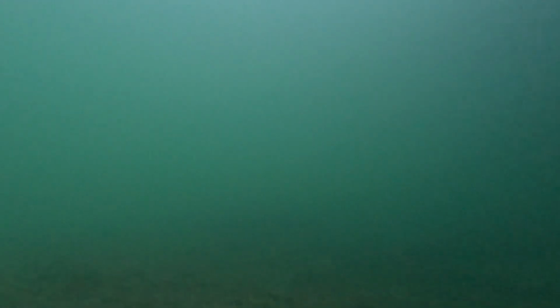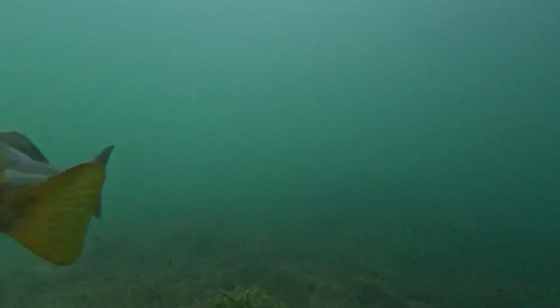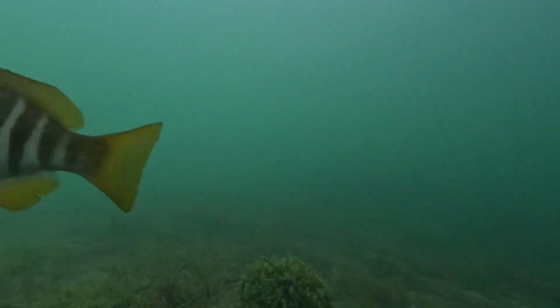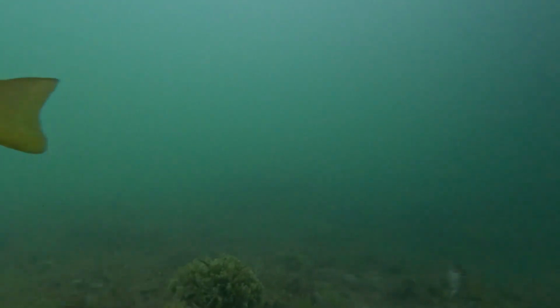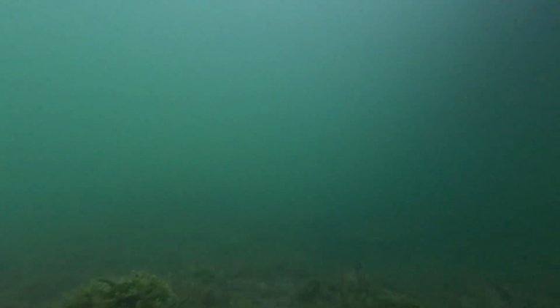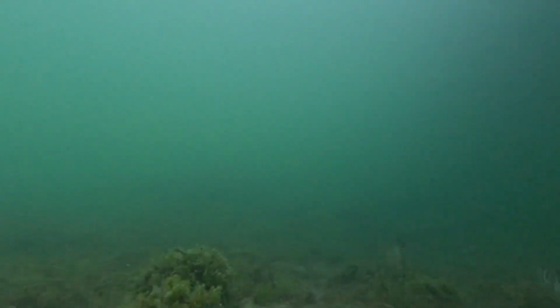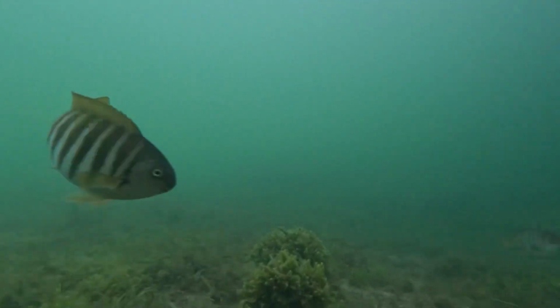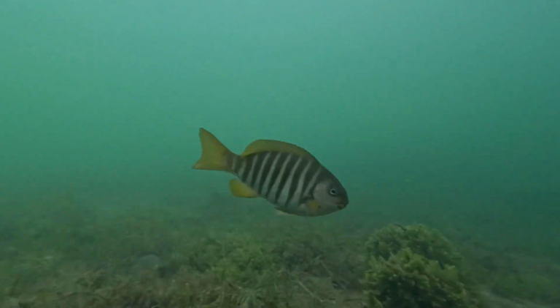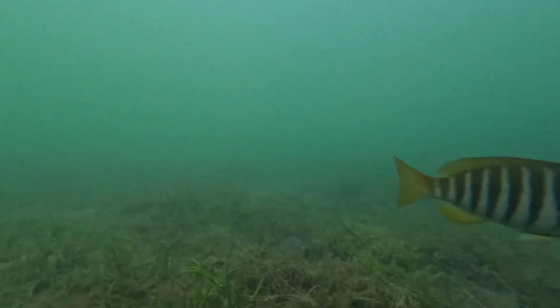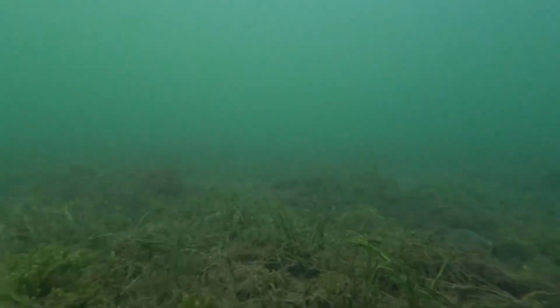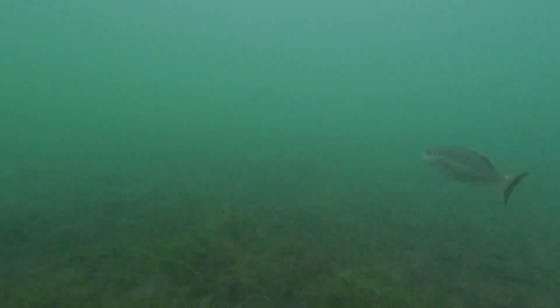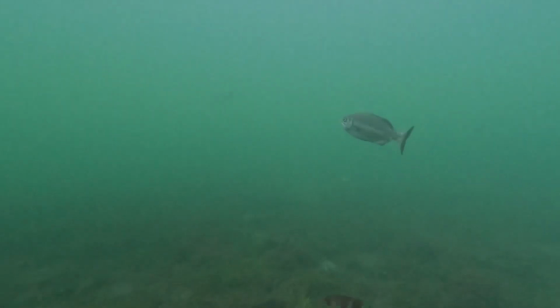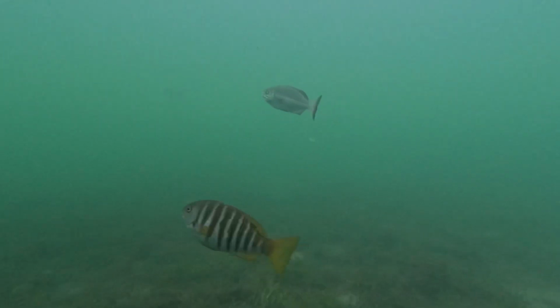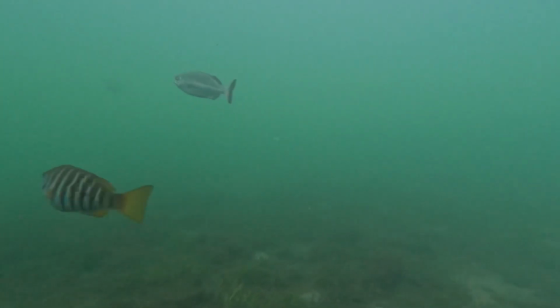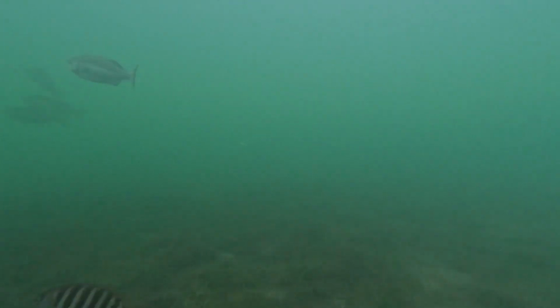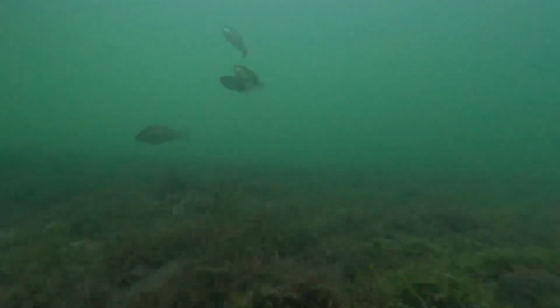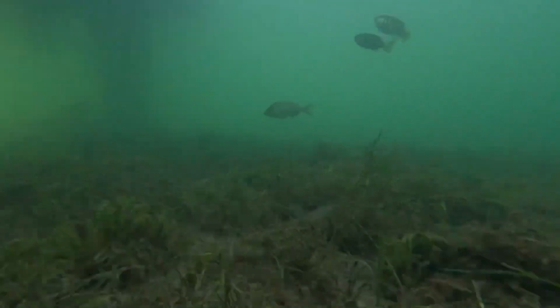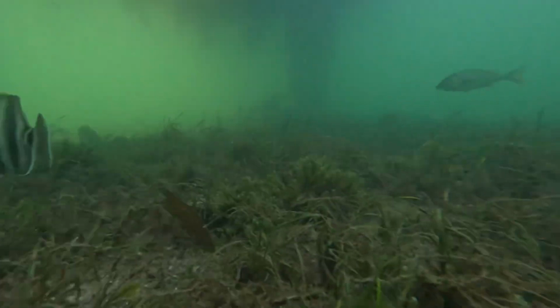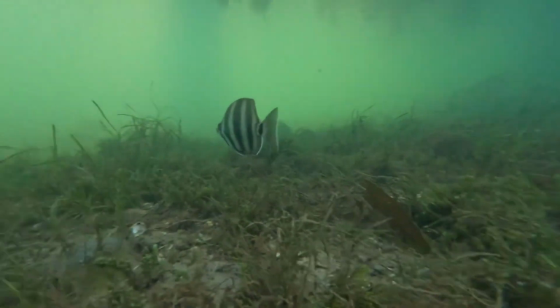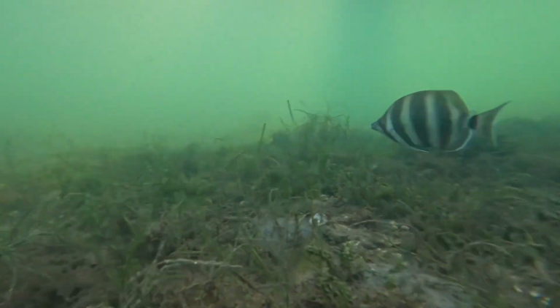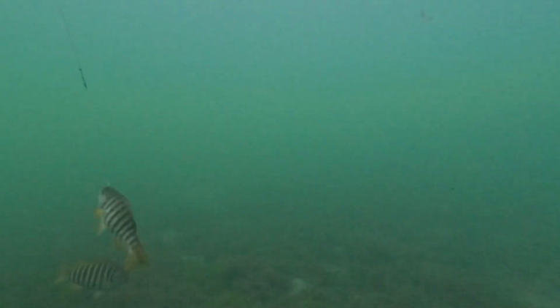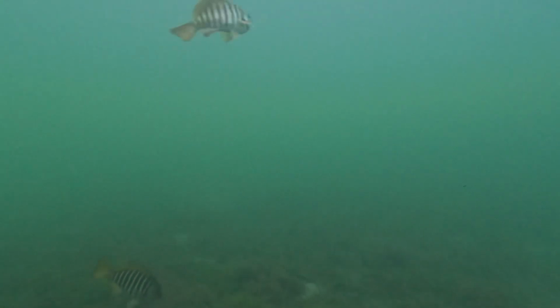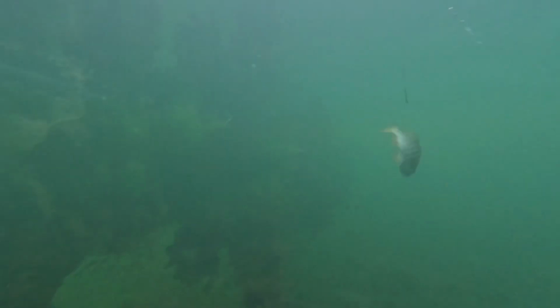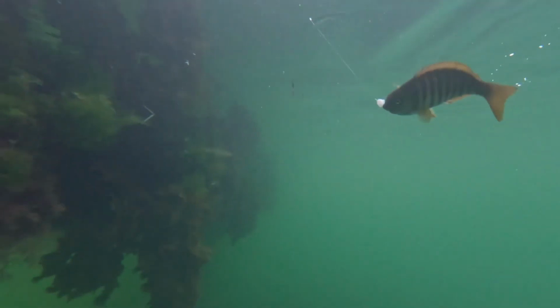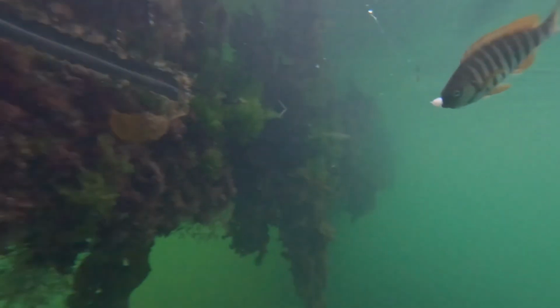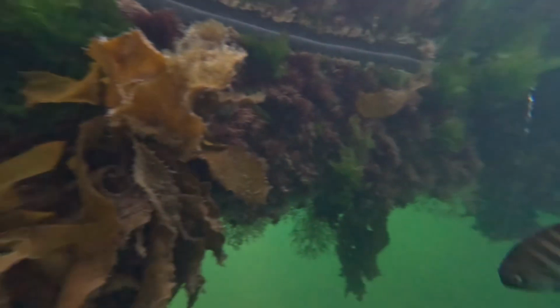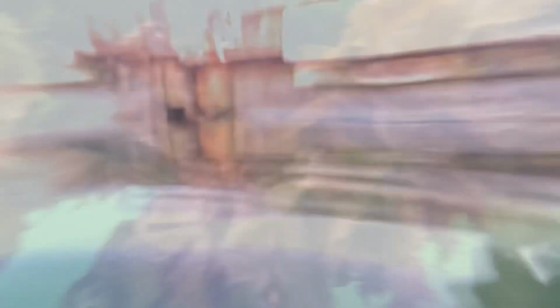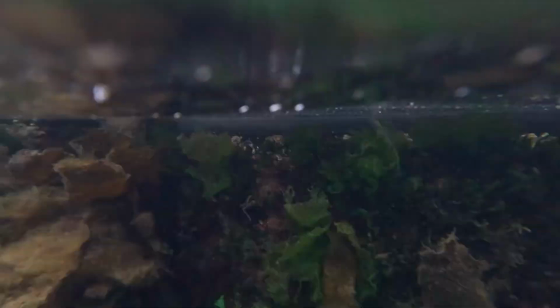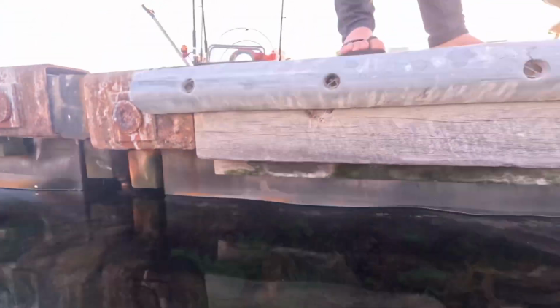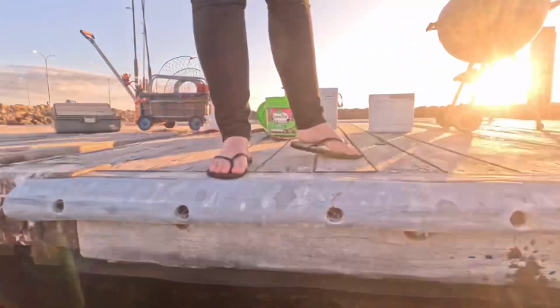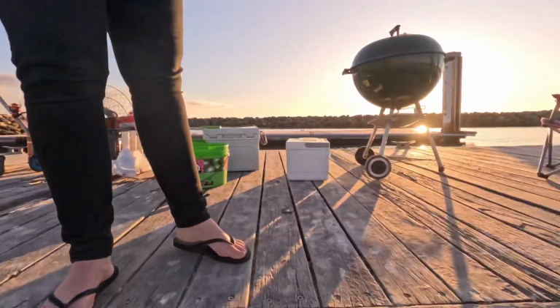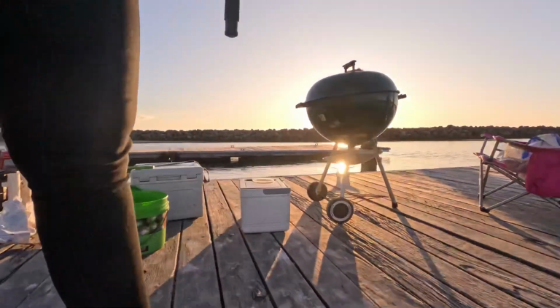By this stage of the day, we'd seen so much fish, but we still hadn't had any luck in catching any. We persisted for even longer, using prawn as bait. And then boom — we'd finally catch one.